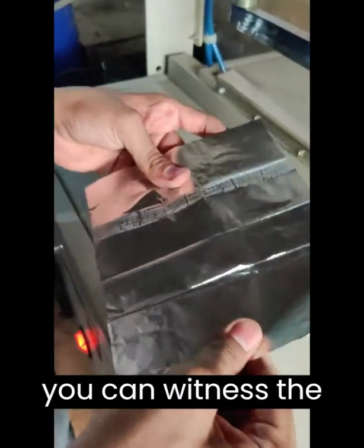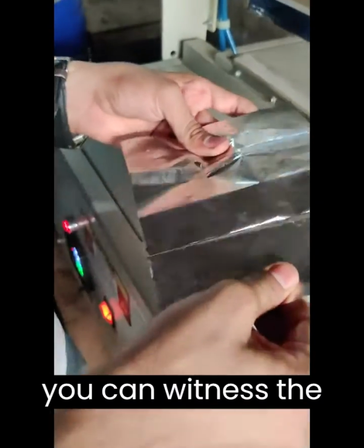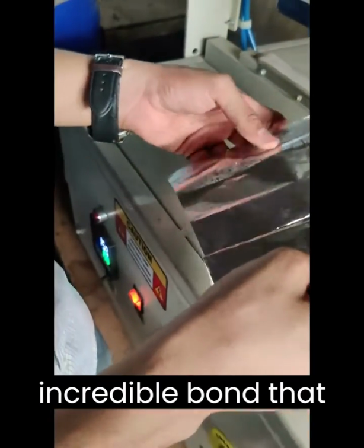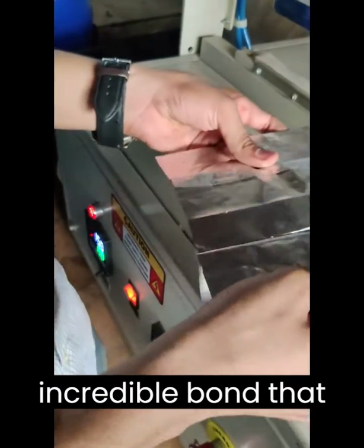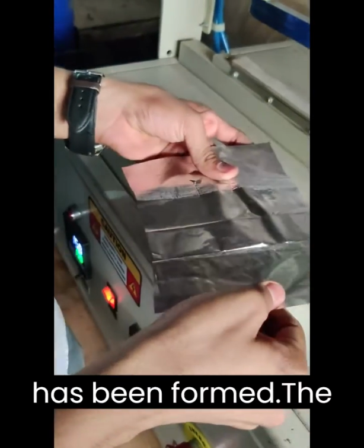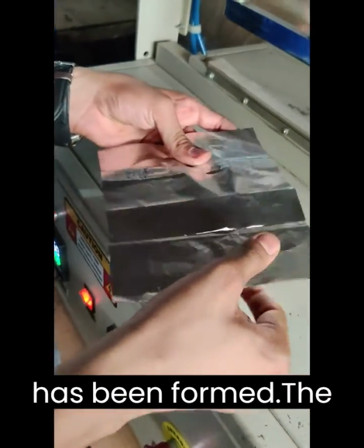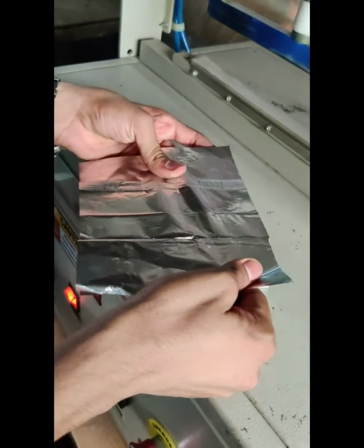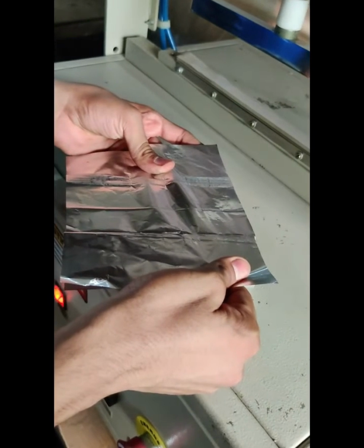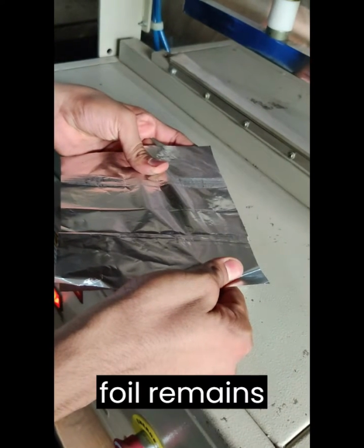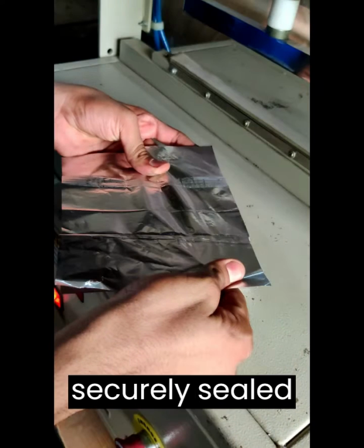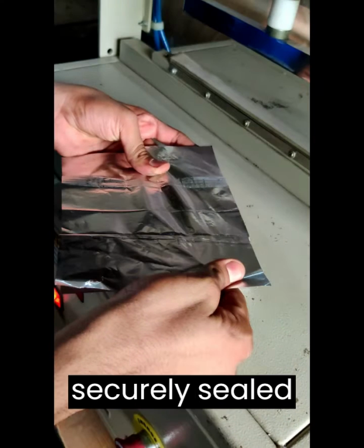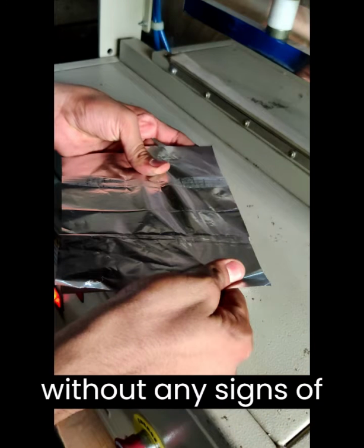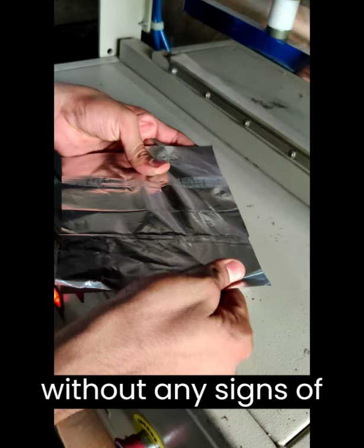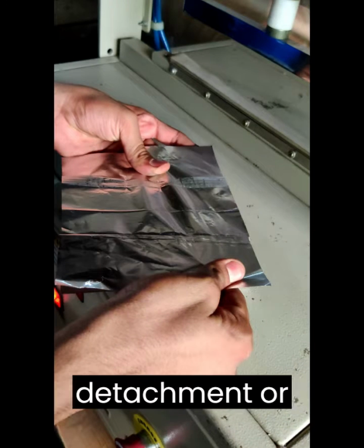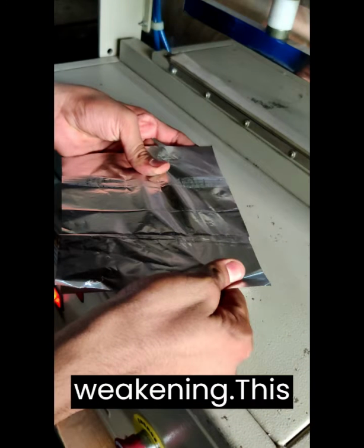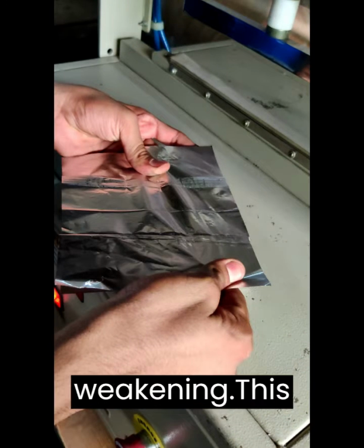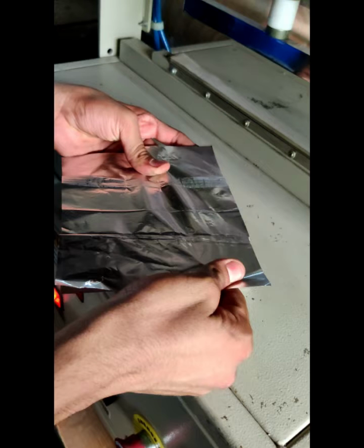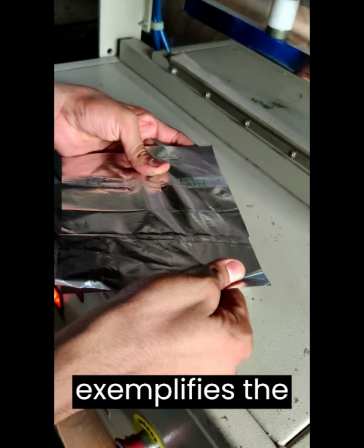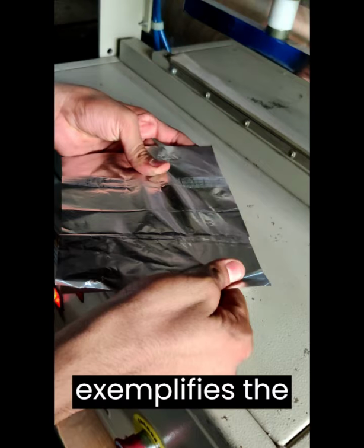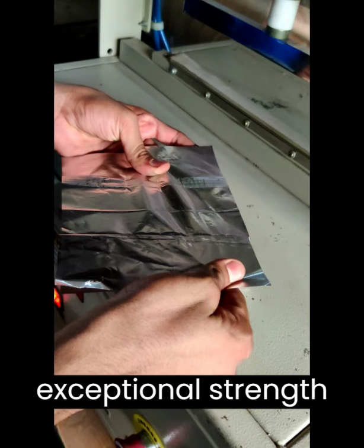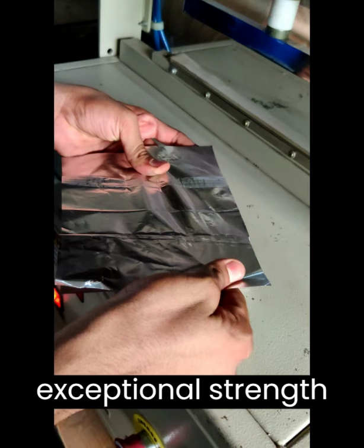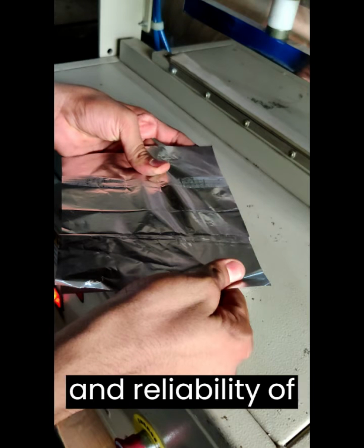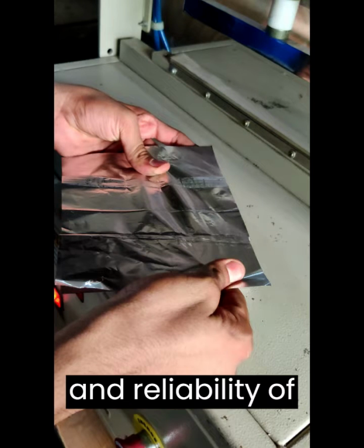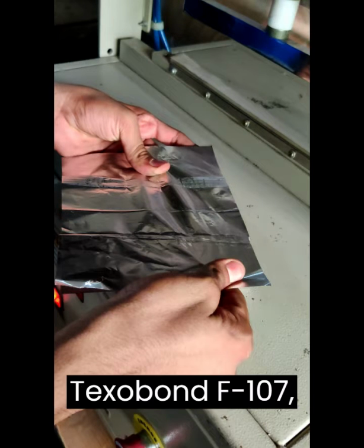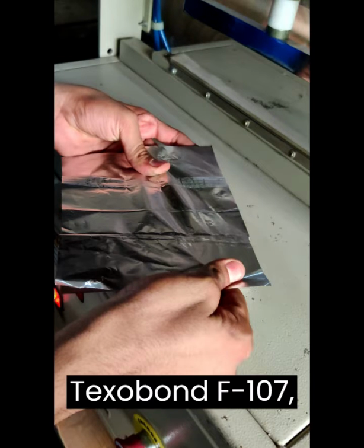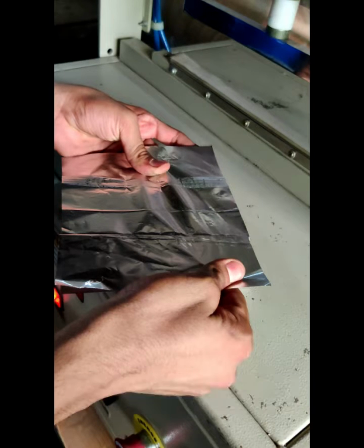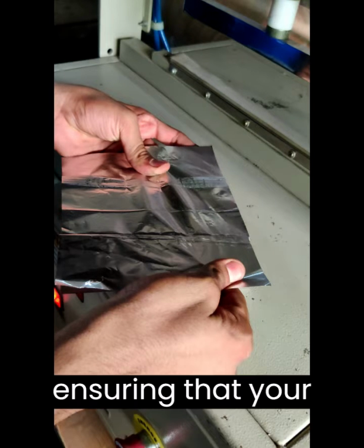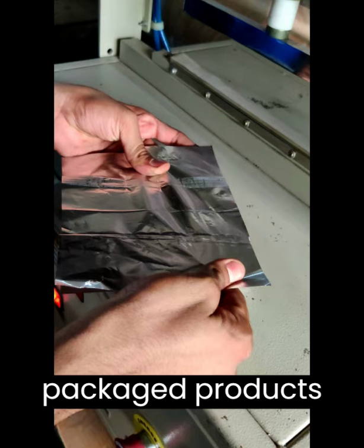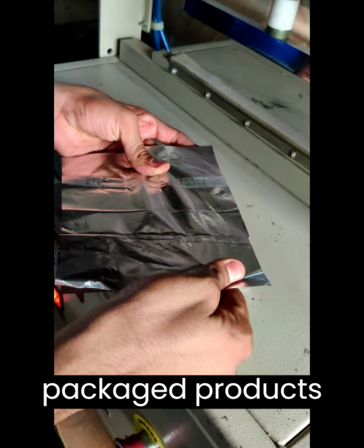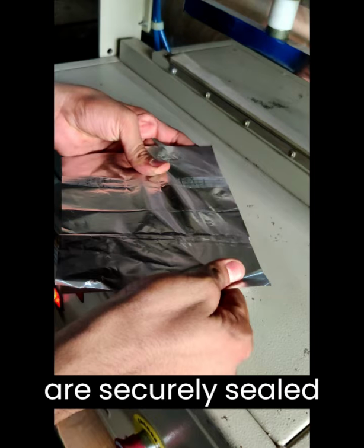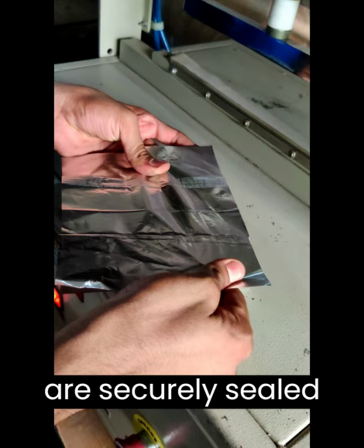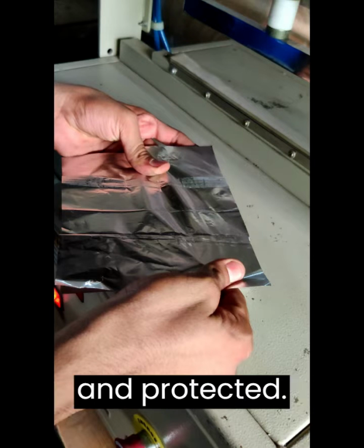As we pull on the heat-sealed foil, you can witness the incredible bond that has been formed. The foil remains securely sealed without any signs of detachment or weakening. This exemplifies the exceptional strength and reliability of Texabond F107, ensuring that your packaged products are securely sealed and protected.